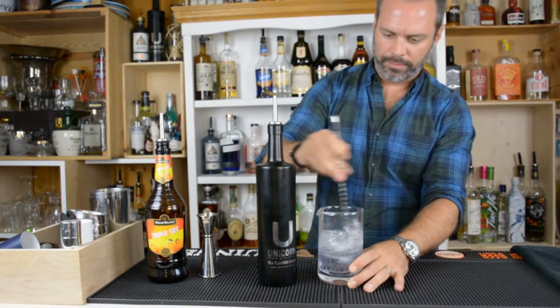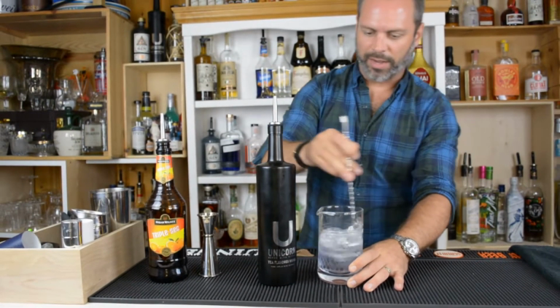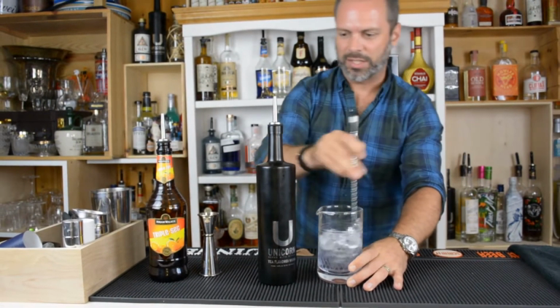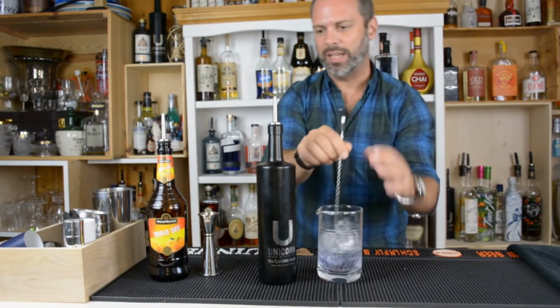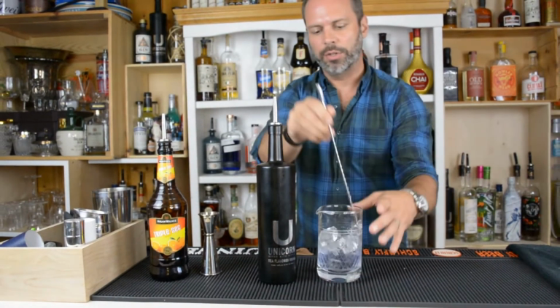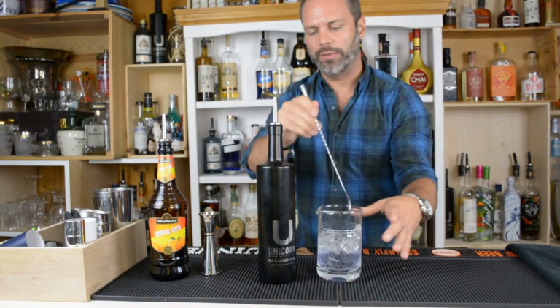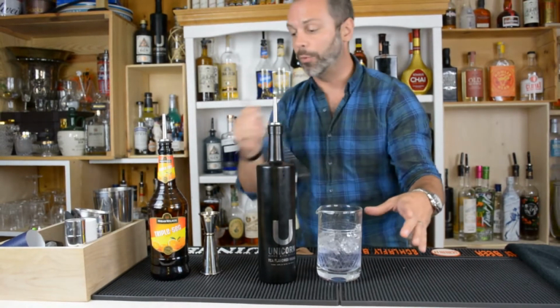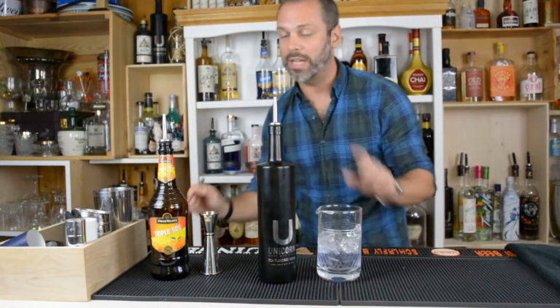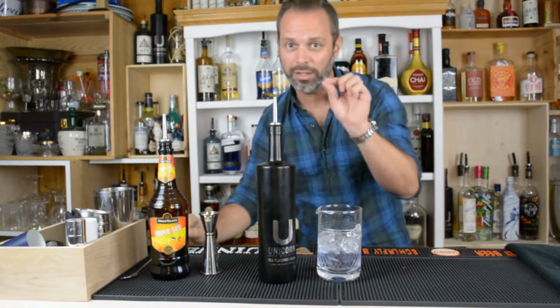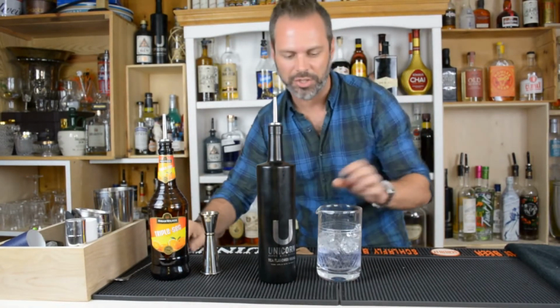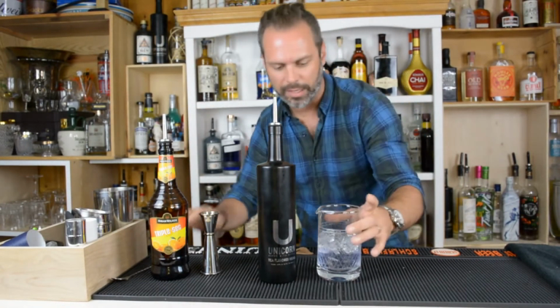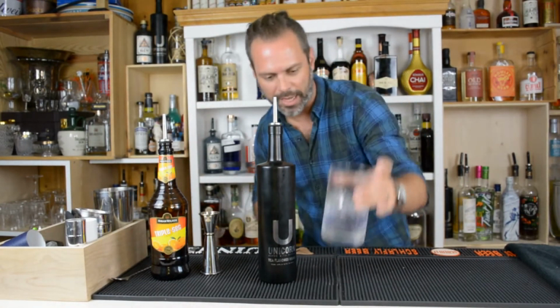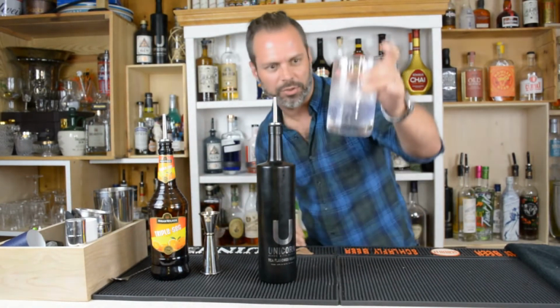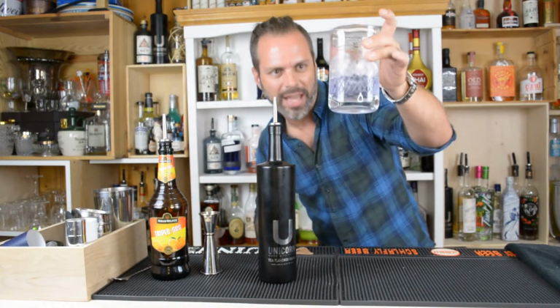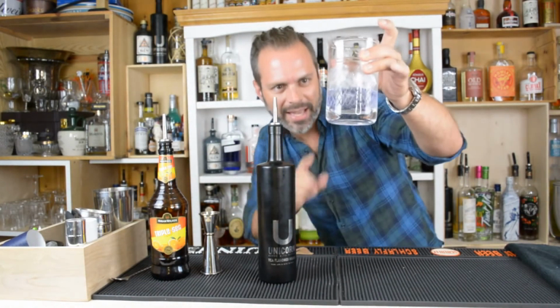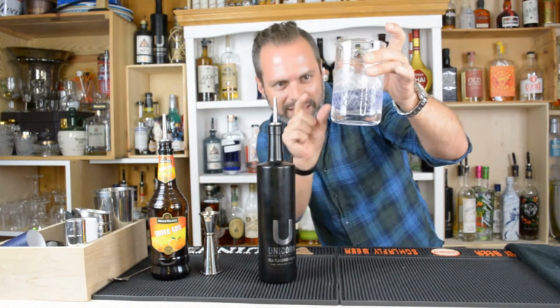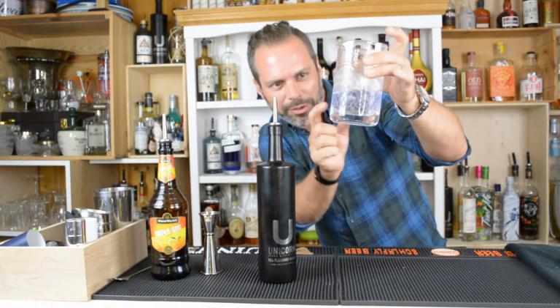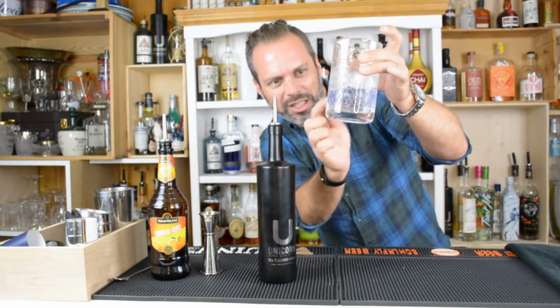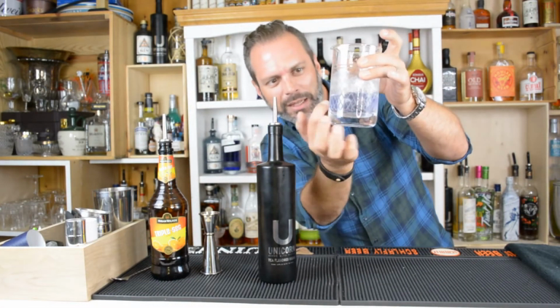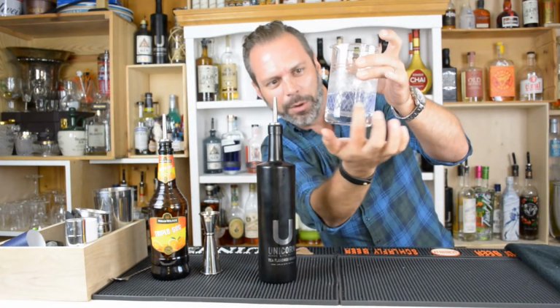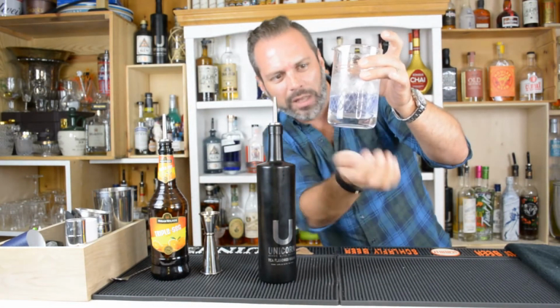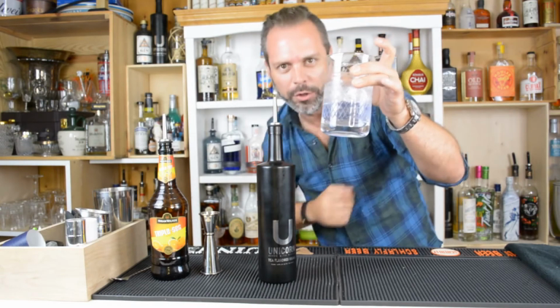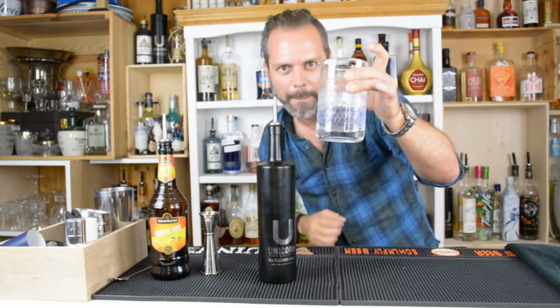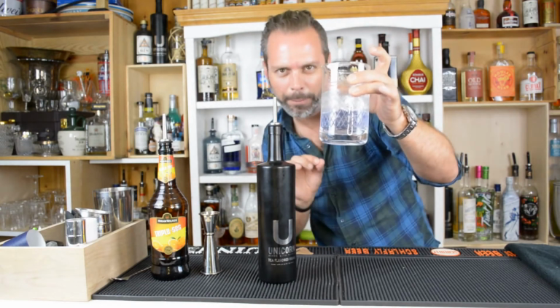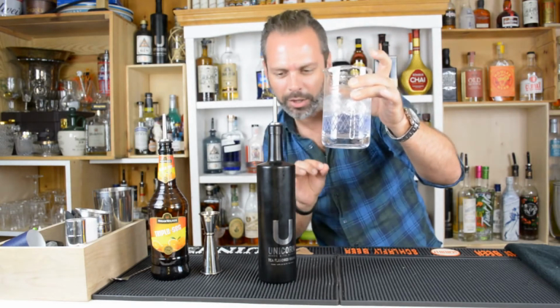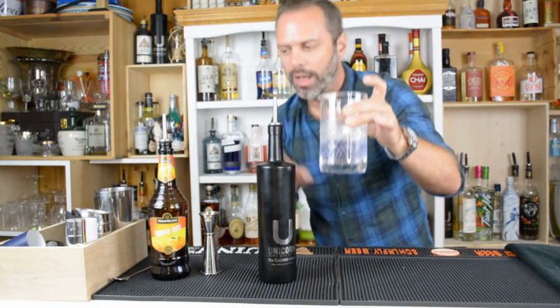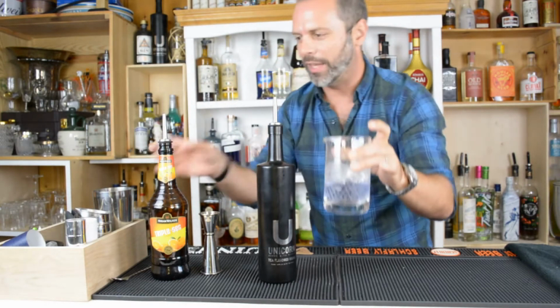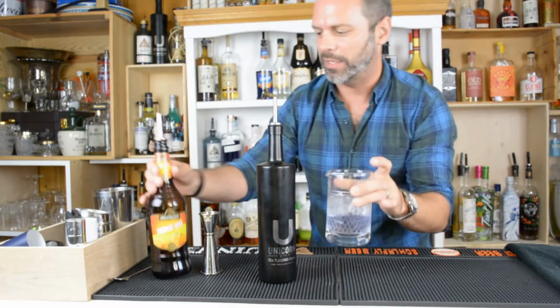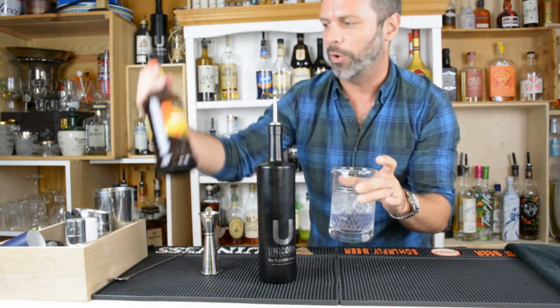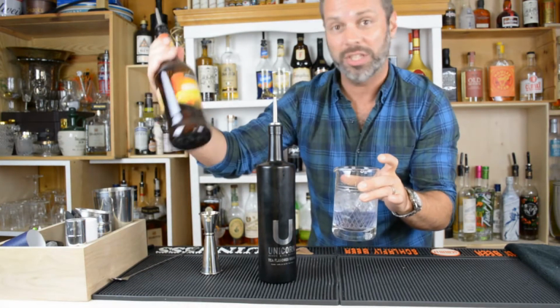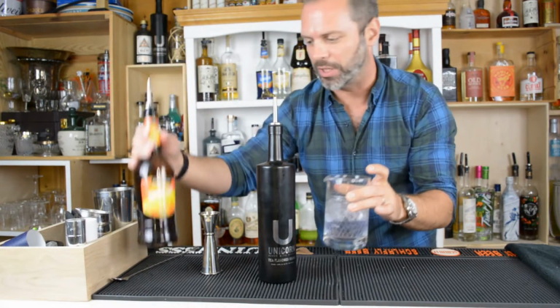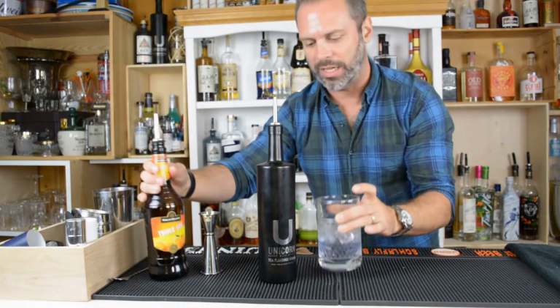Now as you can see, the Unicorn Vodka — which is a color-changing vodka — when you add citrus, has diluted just a little bit into a more lavender purple color. That's because of the orange citrus in here.